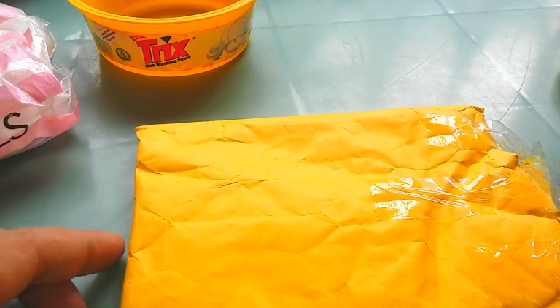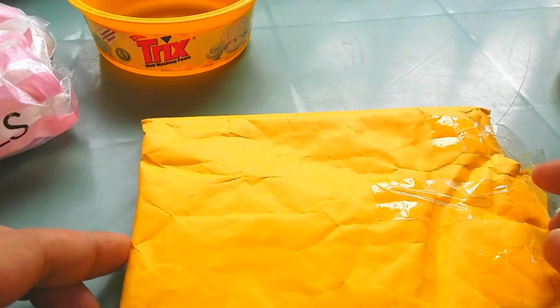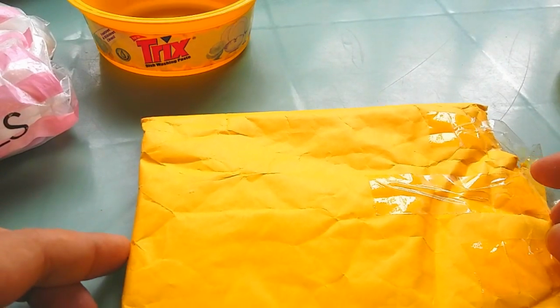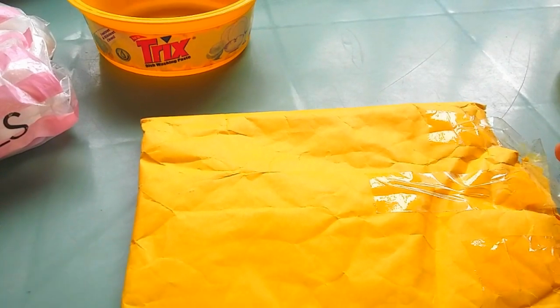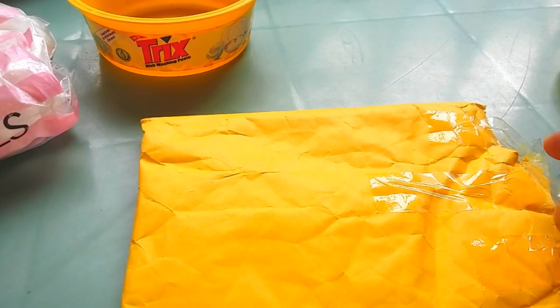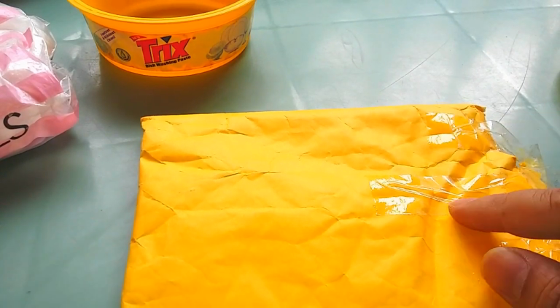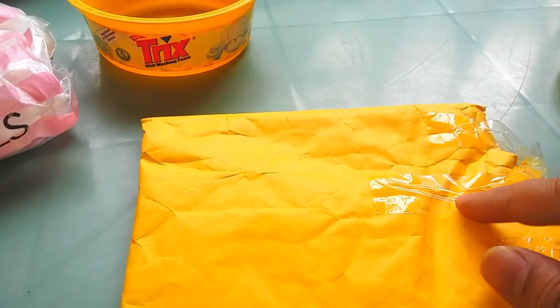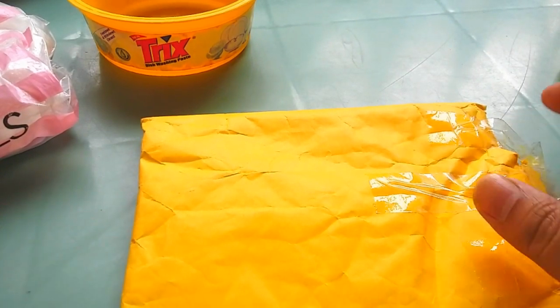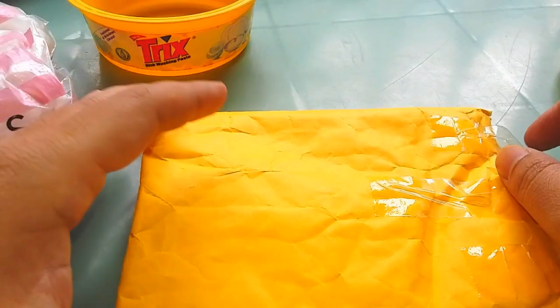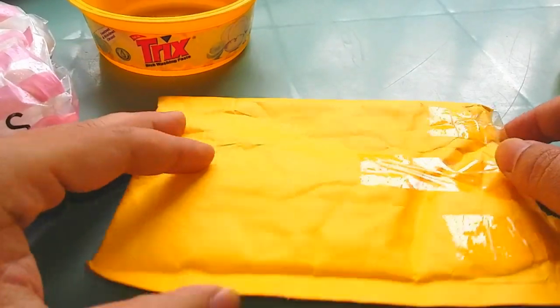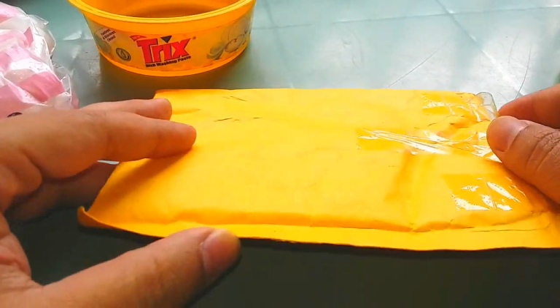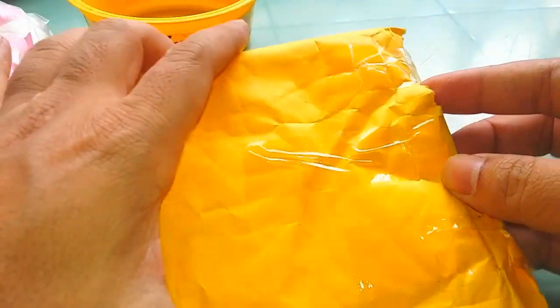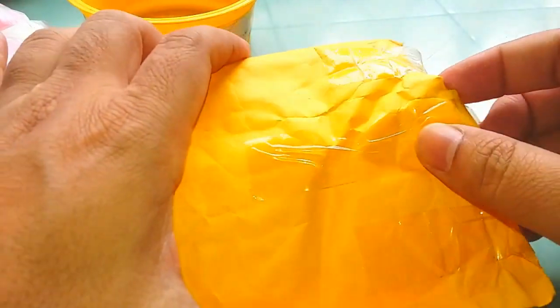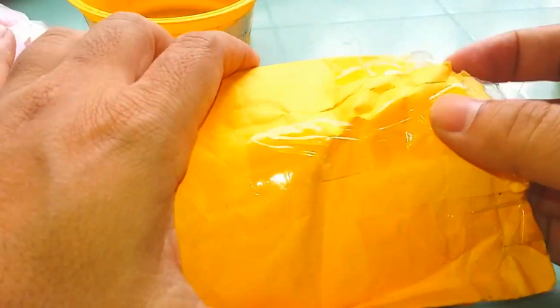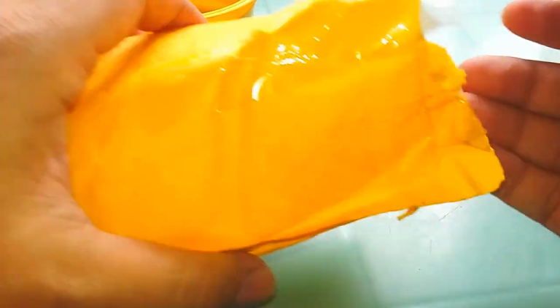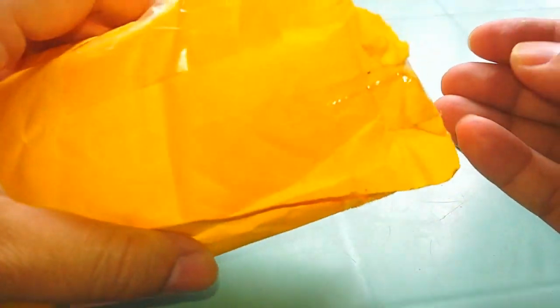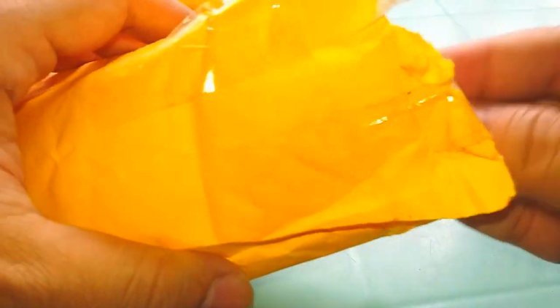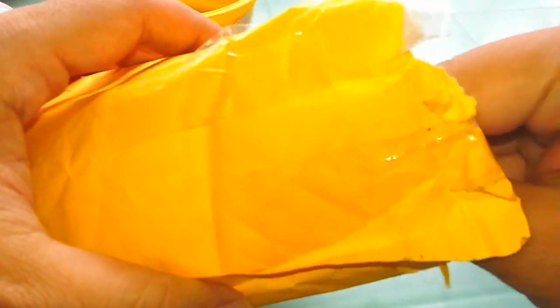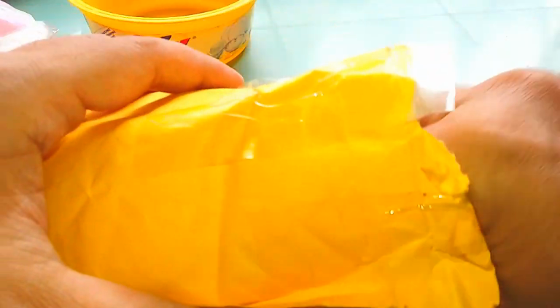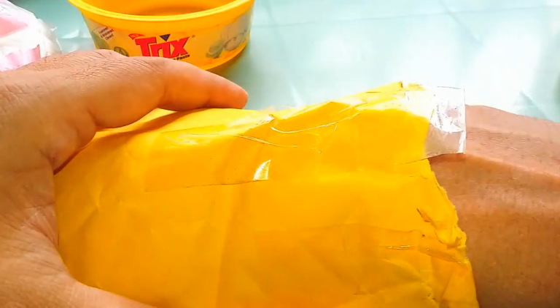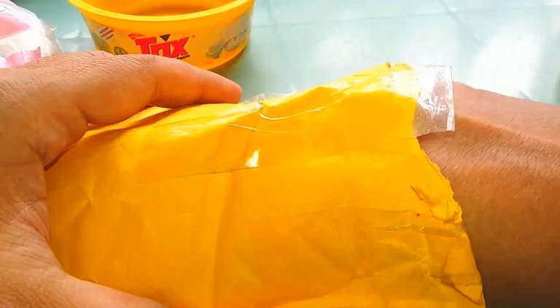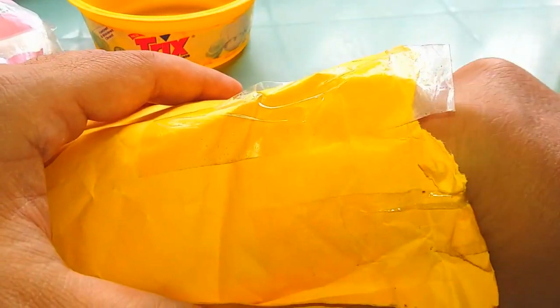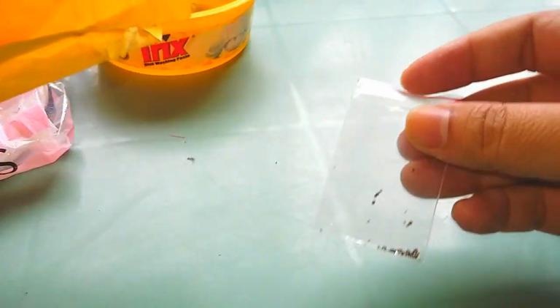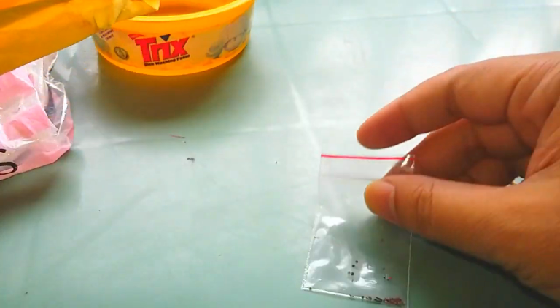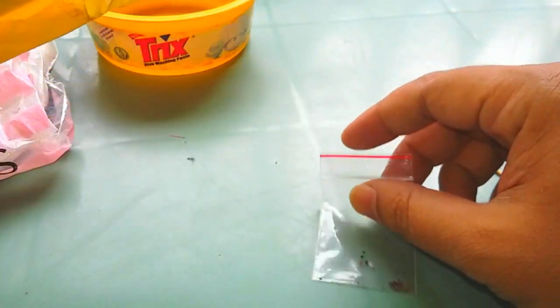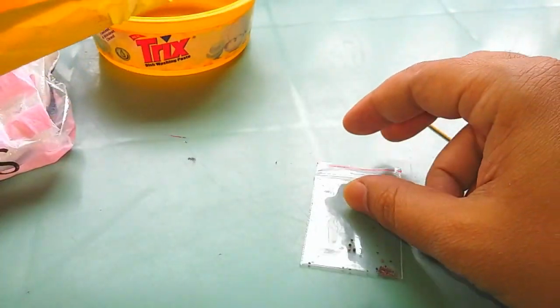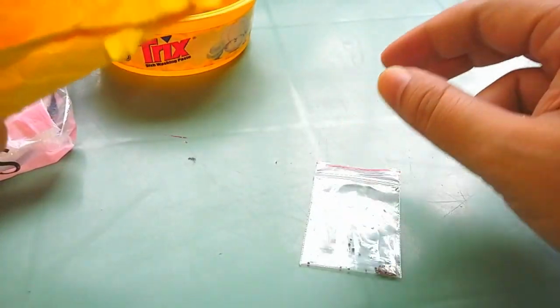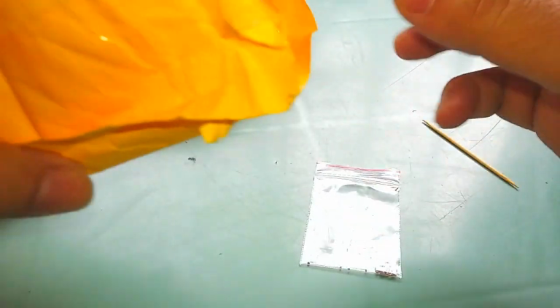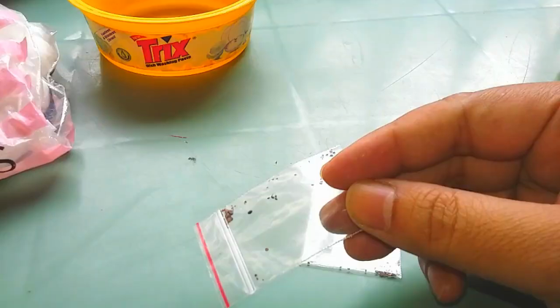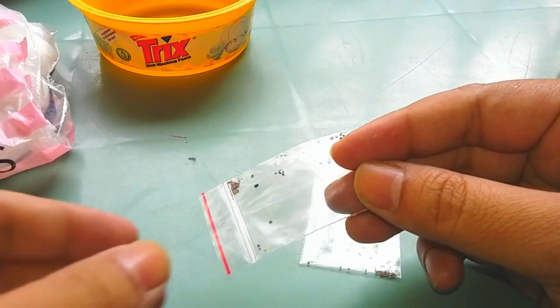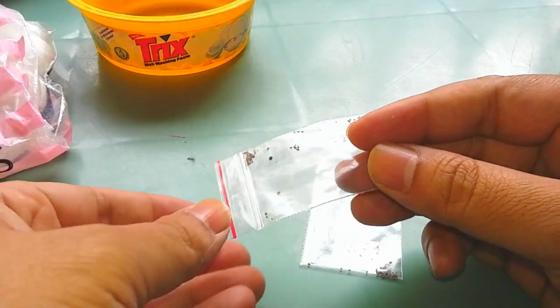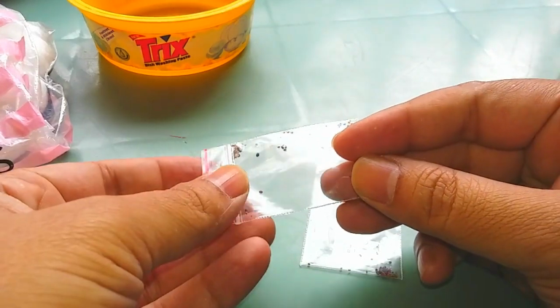I am going to collect succulent seeds. Unfortunately, those were fake seeds. The succulent seed is not enough.